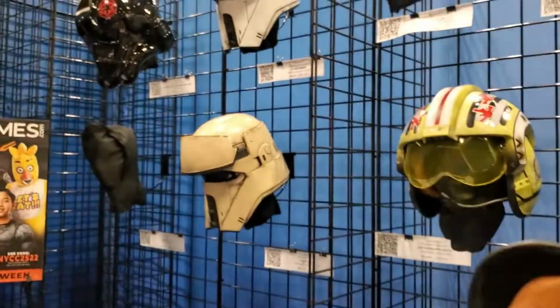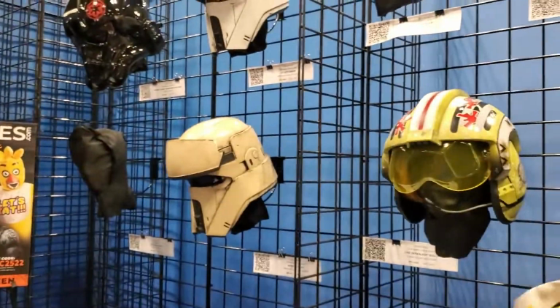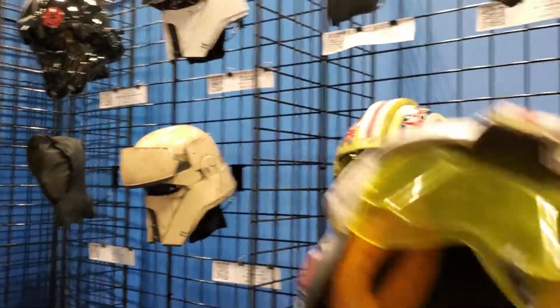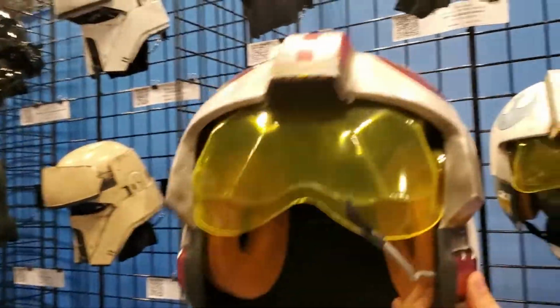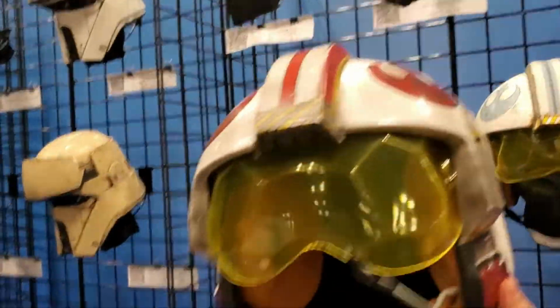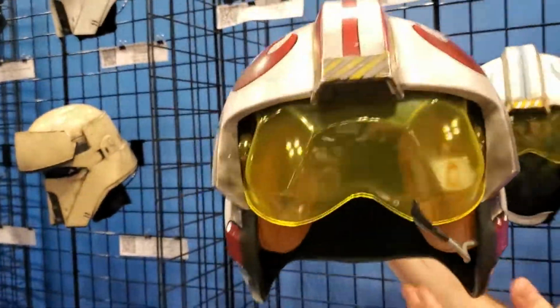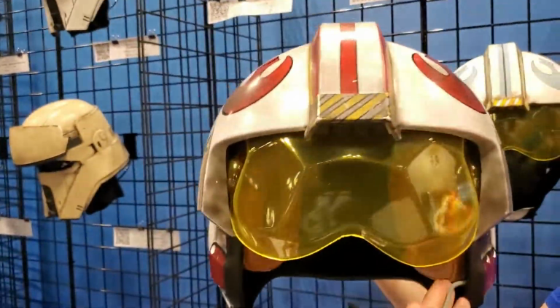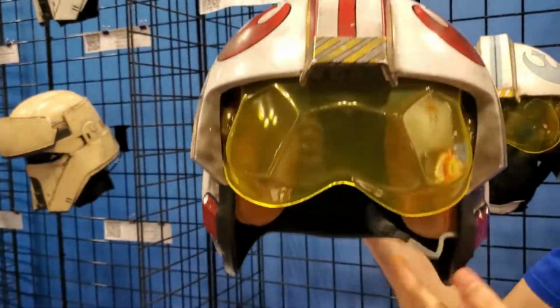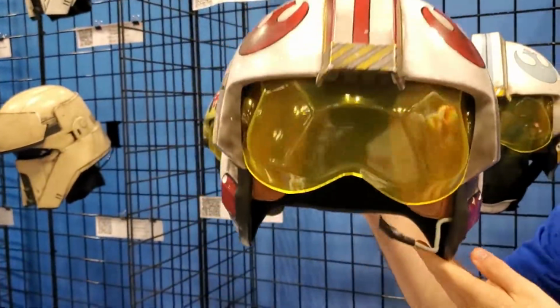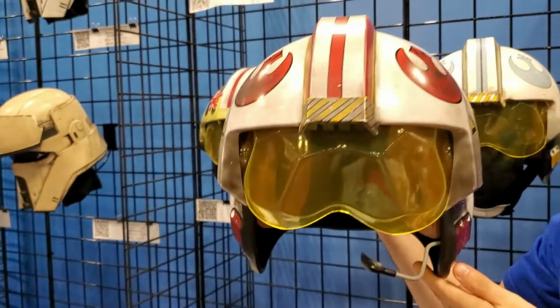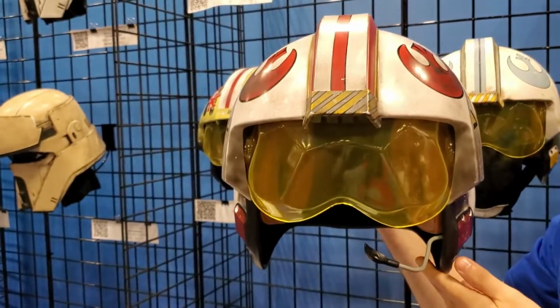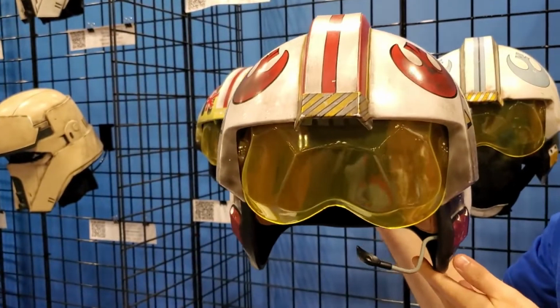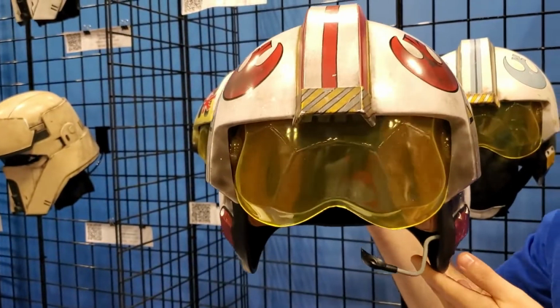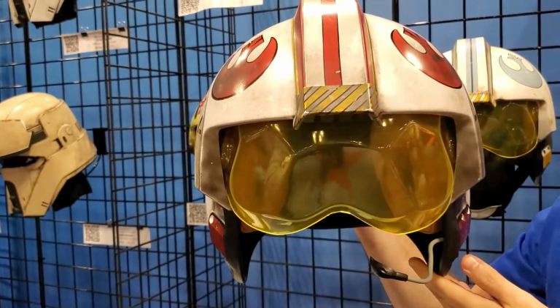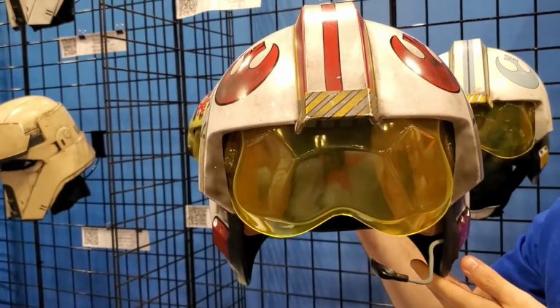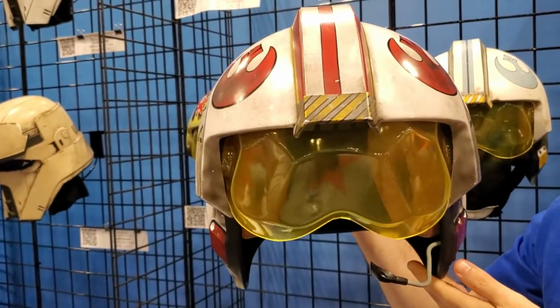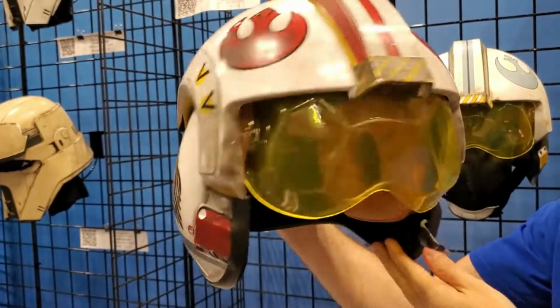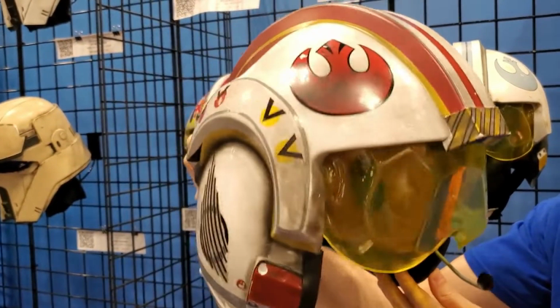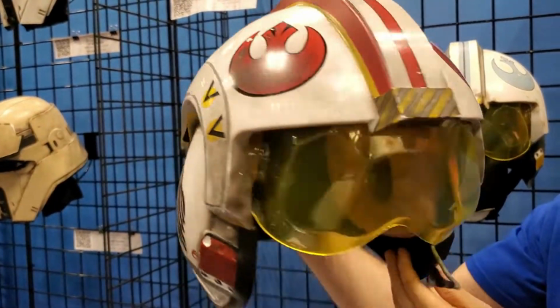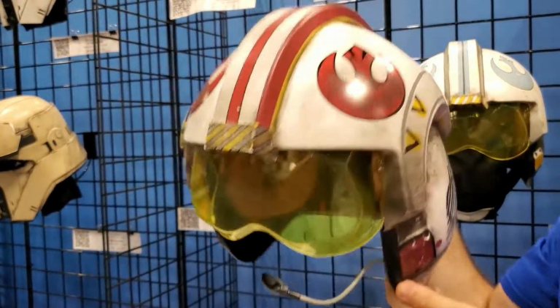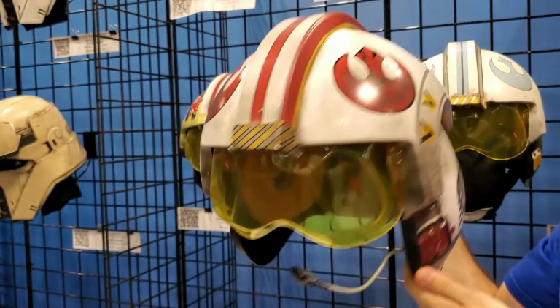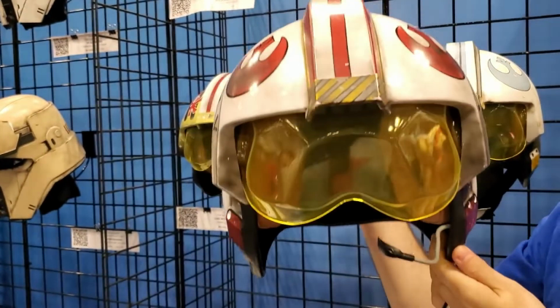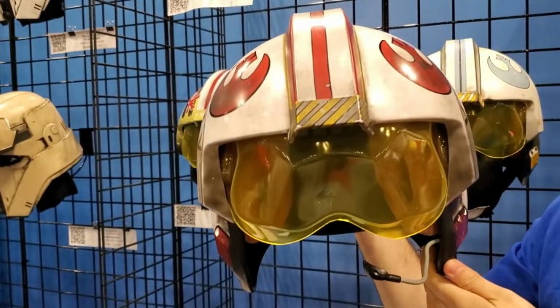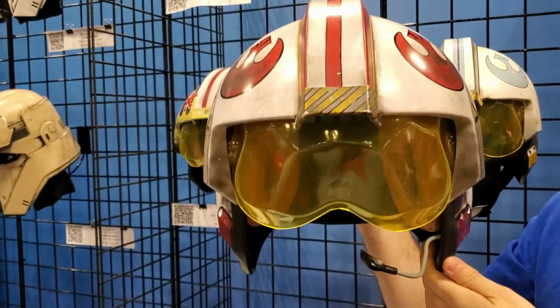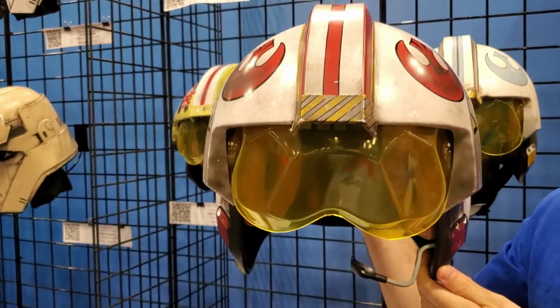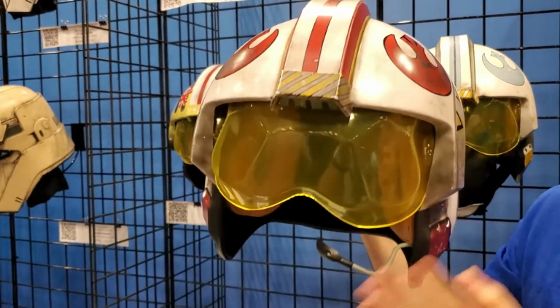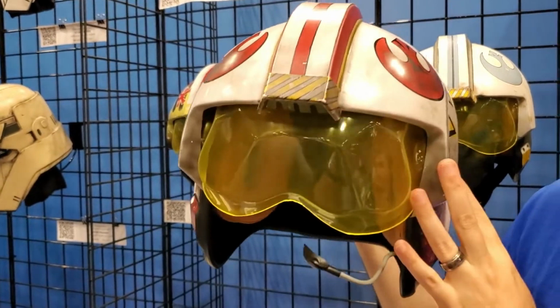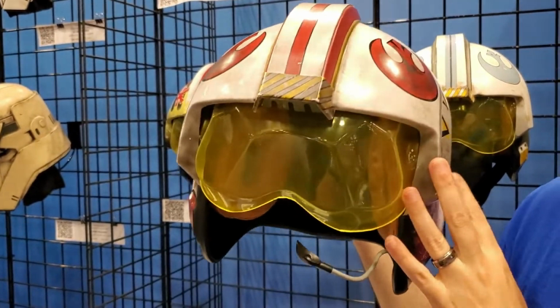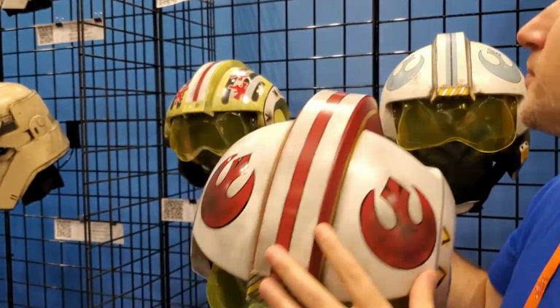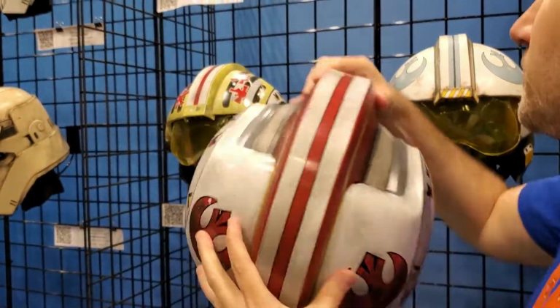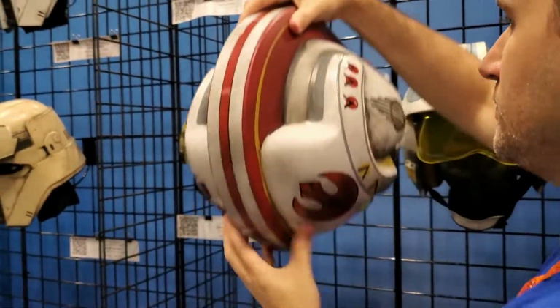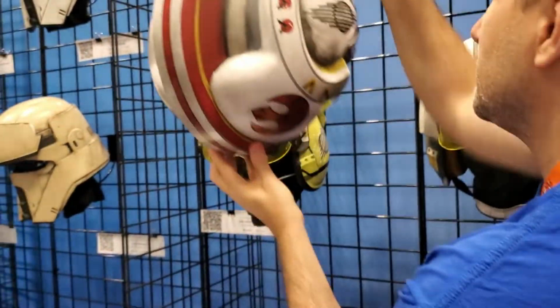If you want to get a good close-up of the Luke helmet — this is our top-selling X-Wing helmet, Luke Skywalker. Of course, Red 5. You know, he blew up the Death Star. Everyone wants to be Luke.